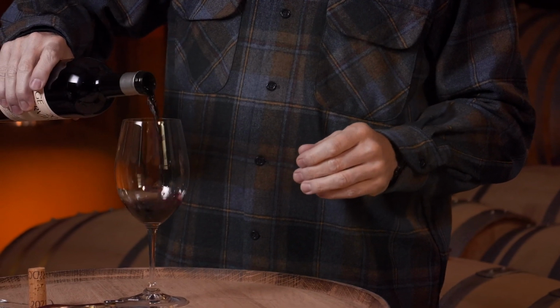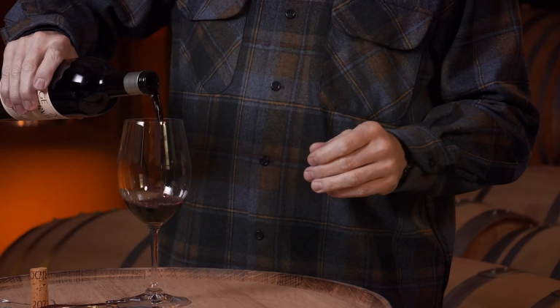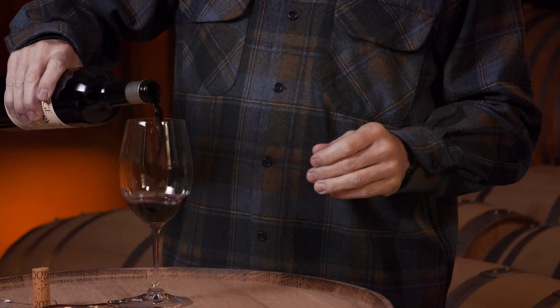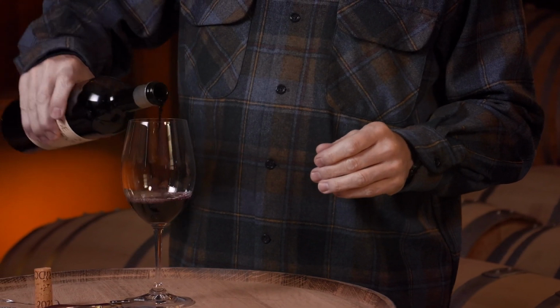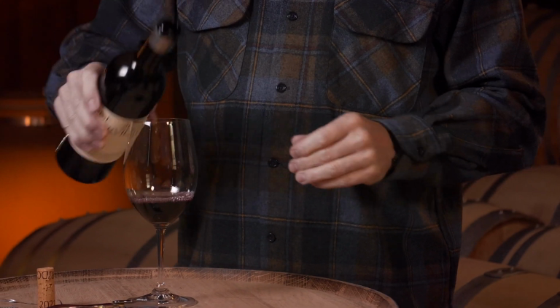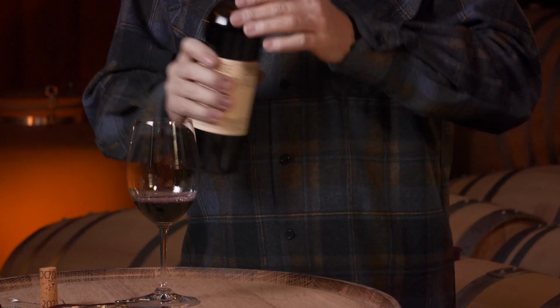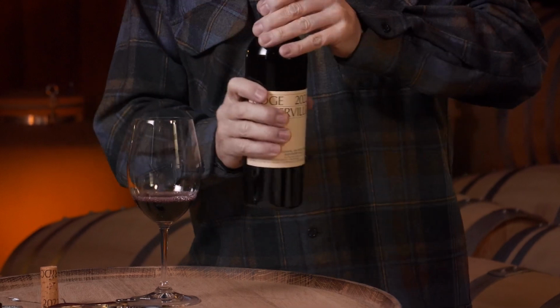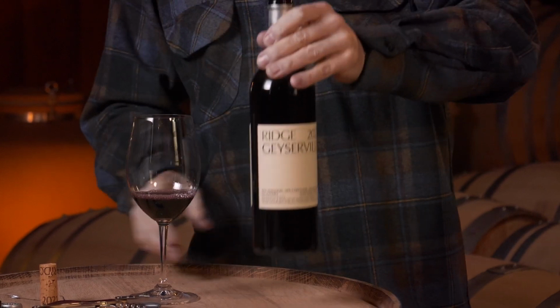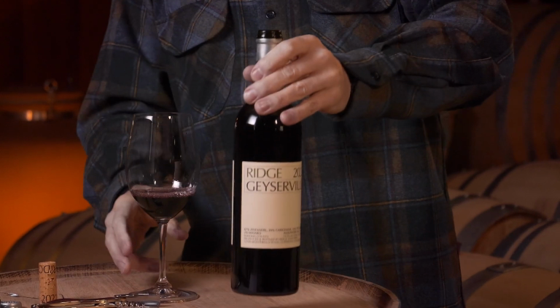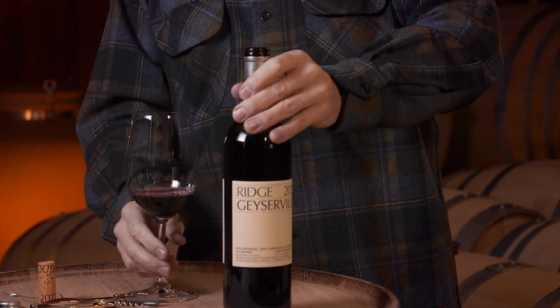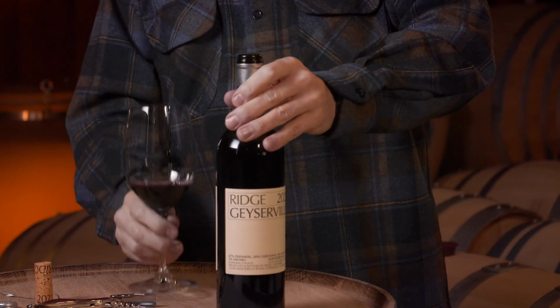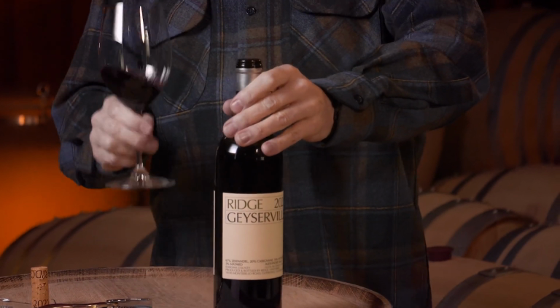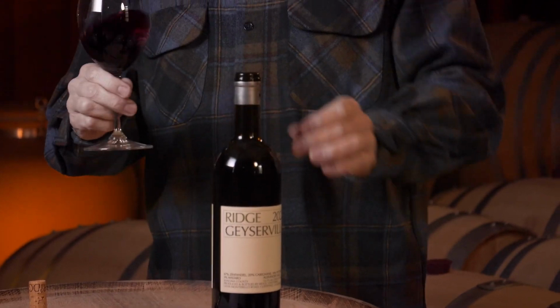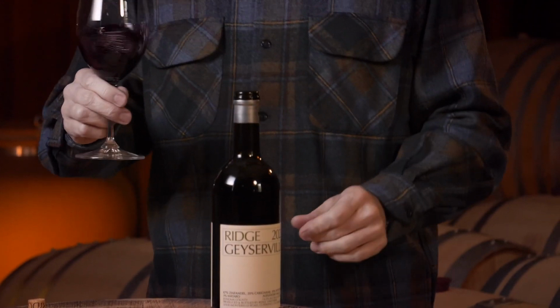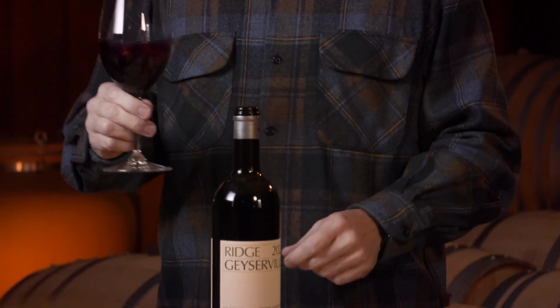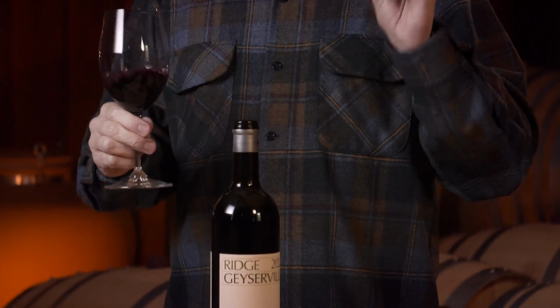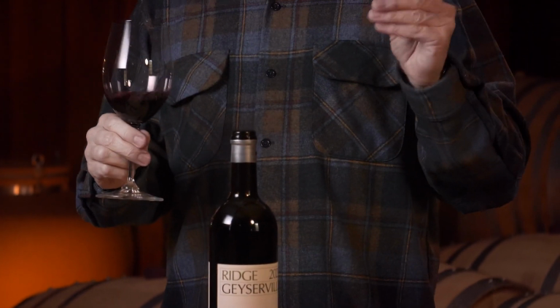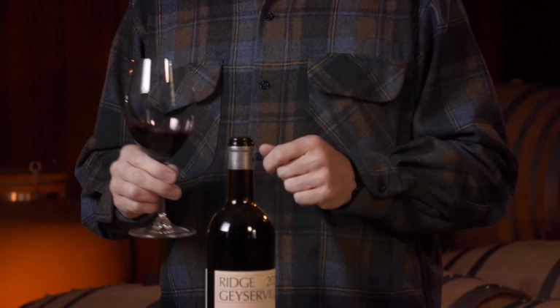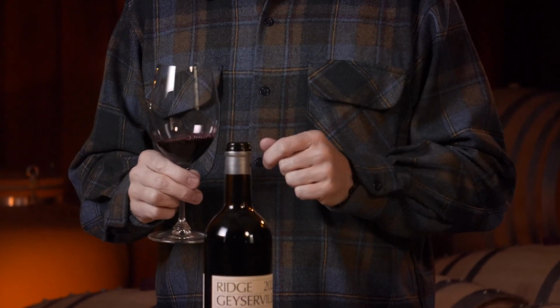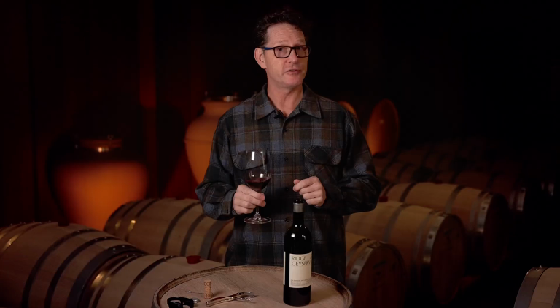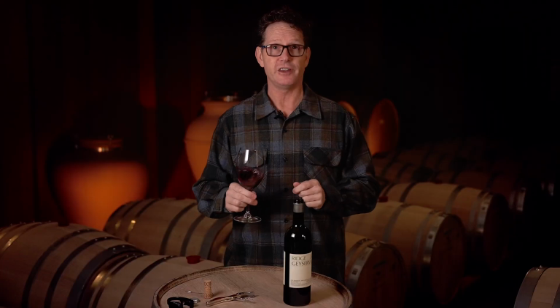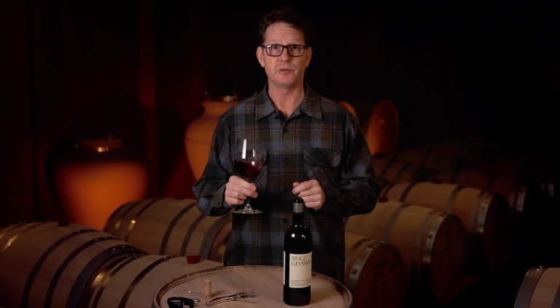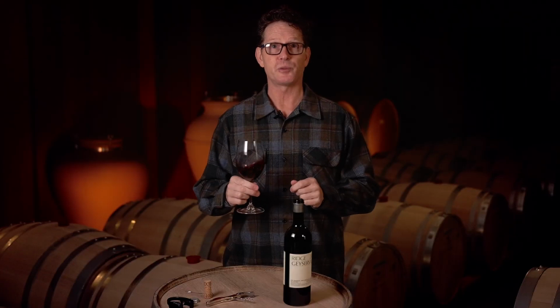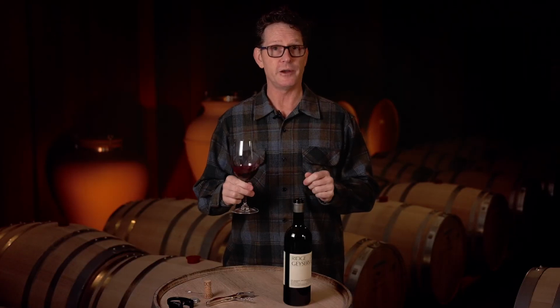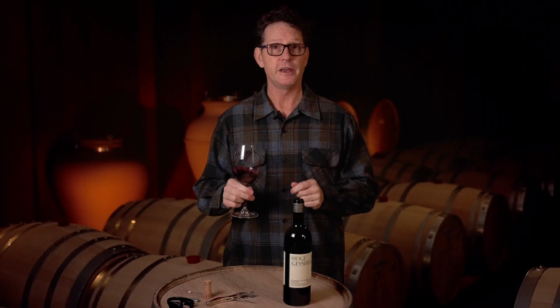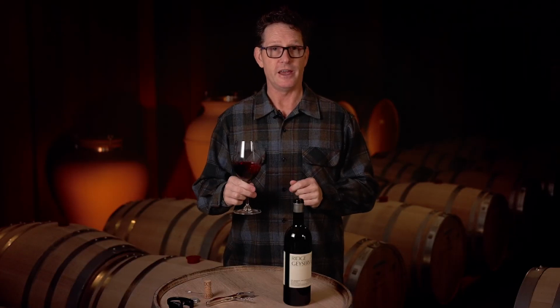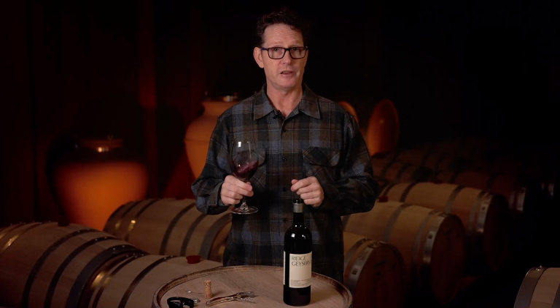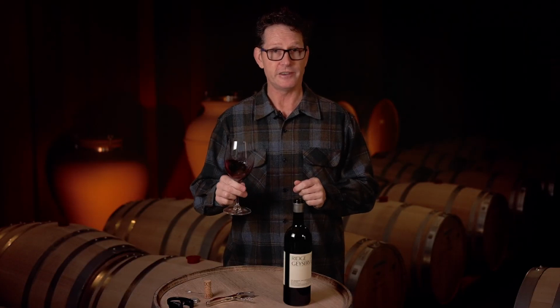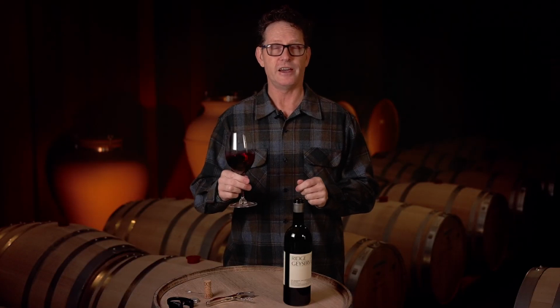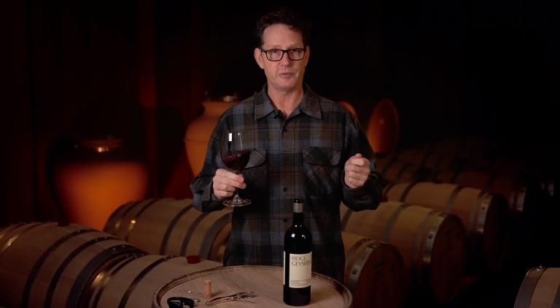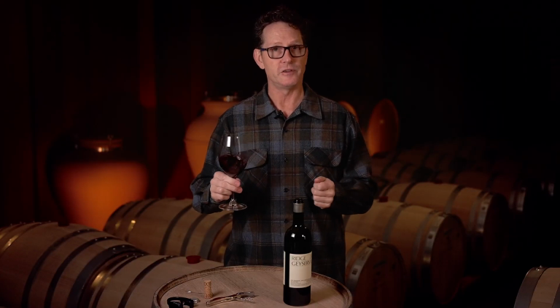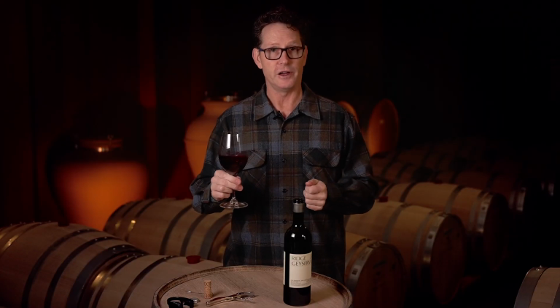Vinification-wise, this wine is 100% crushed with floating cap, native fermentation — both primary and malolactic — as with all of our wines.